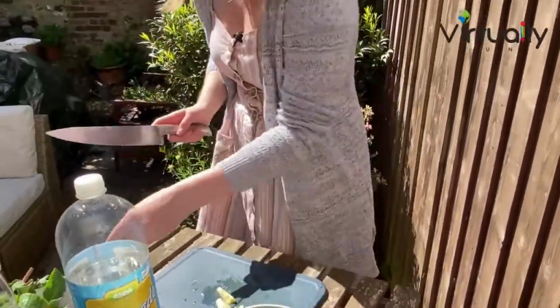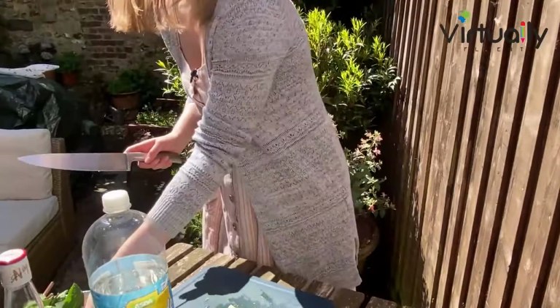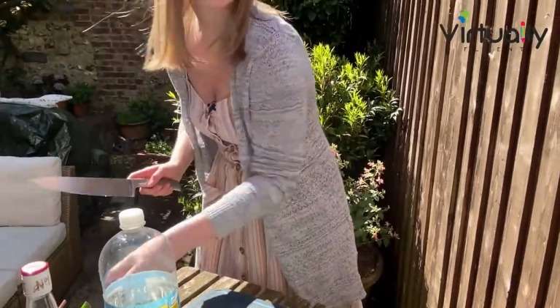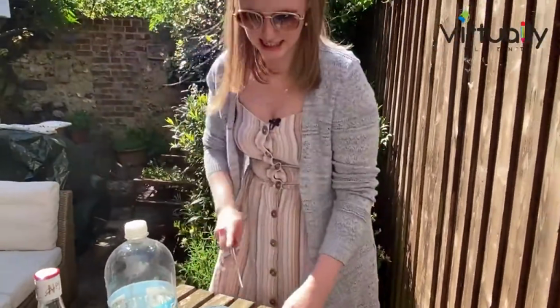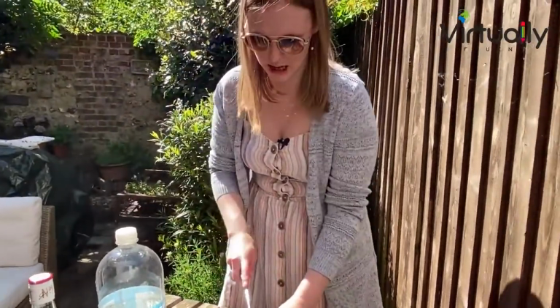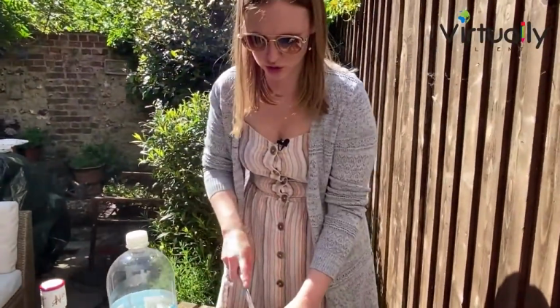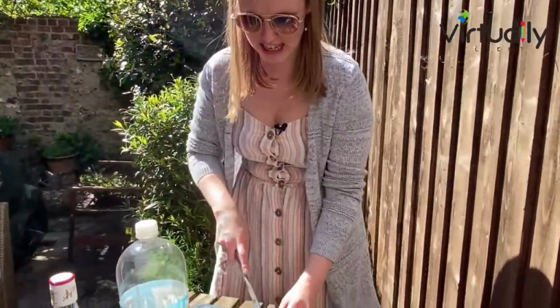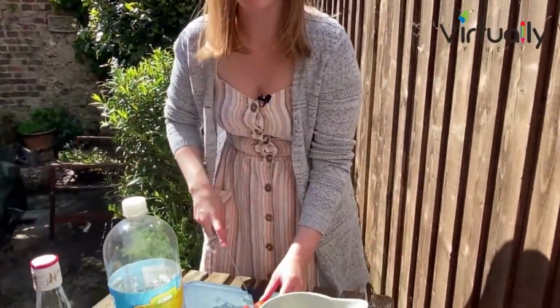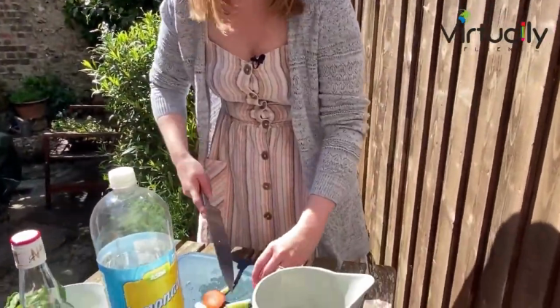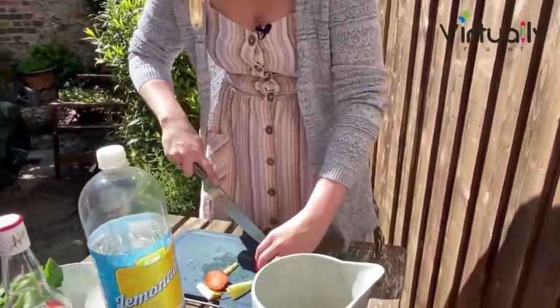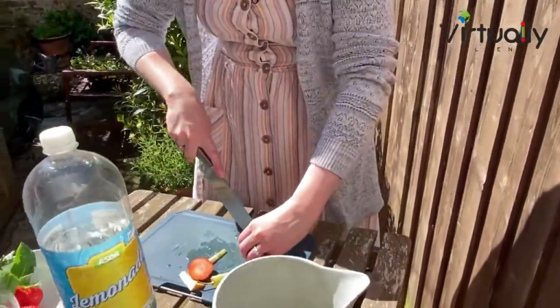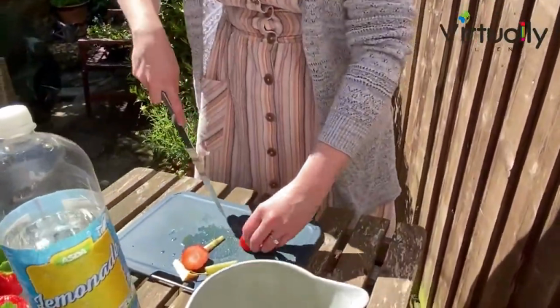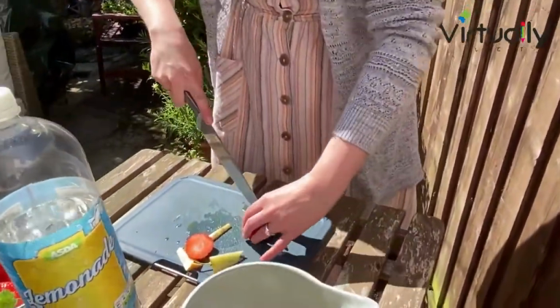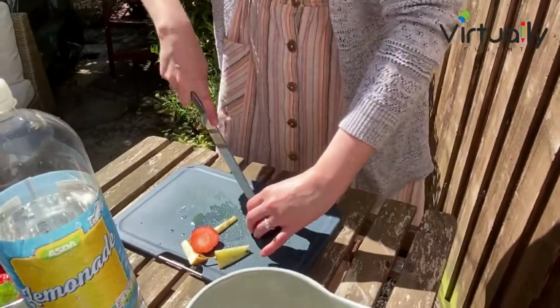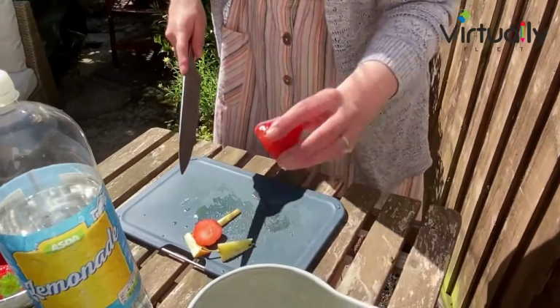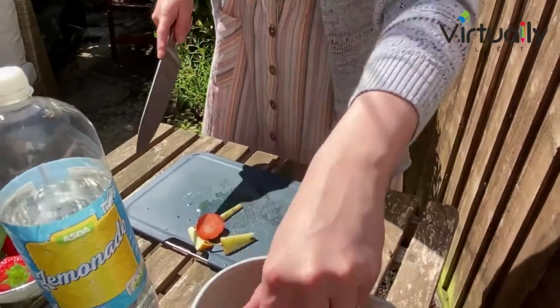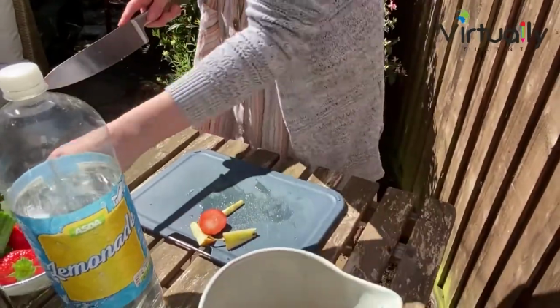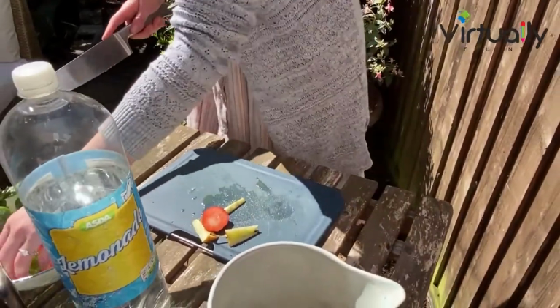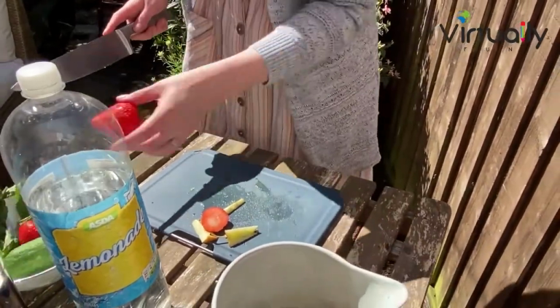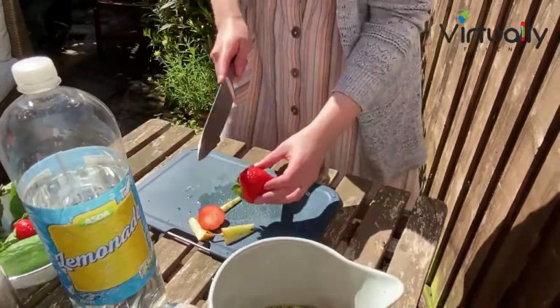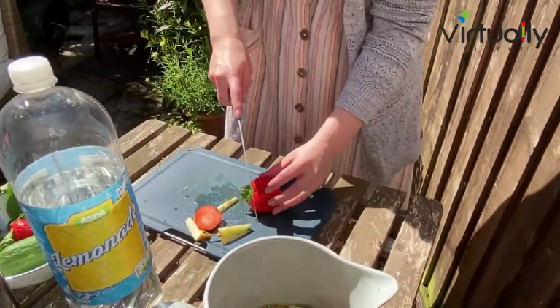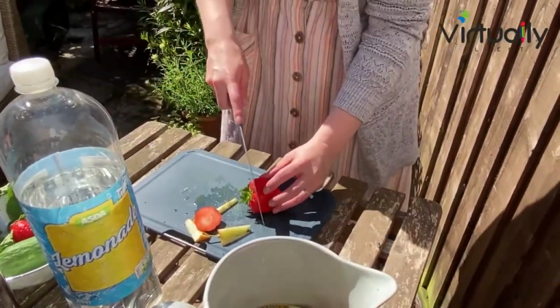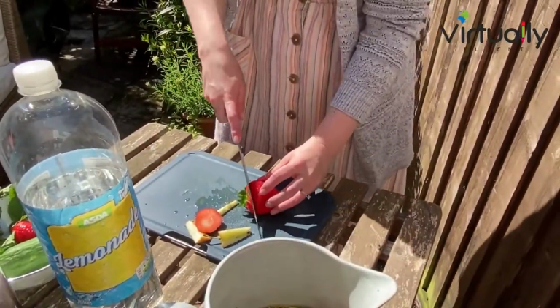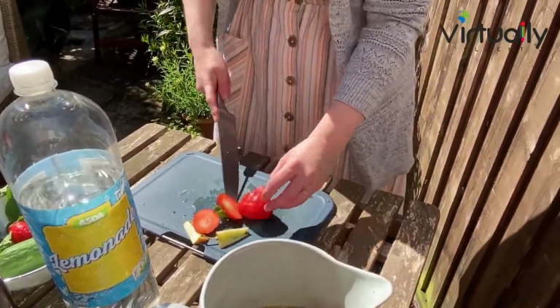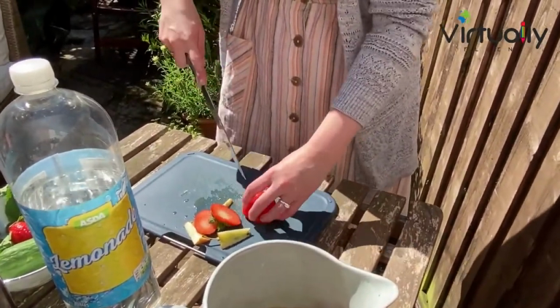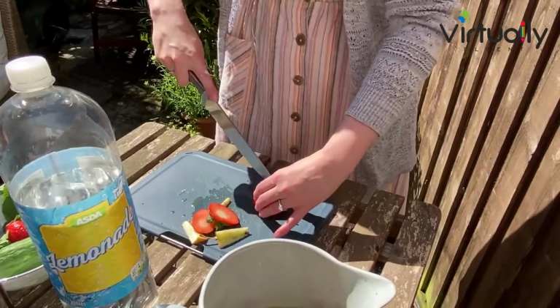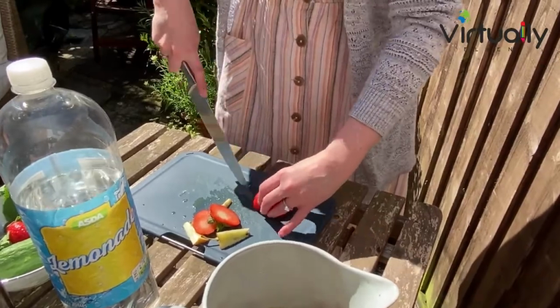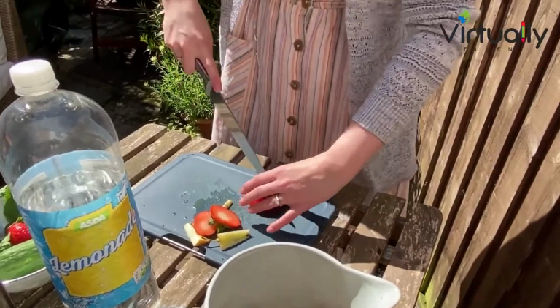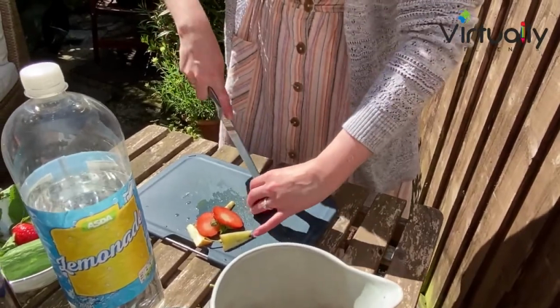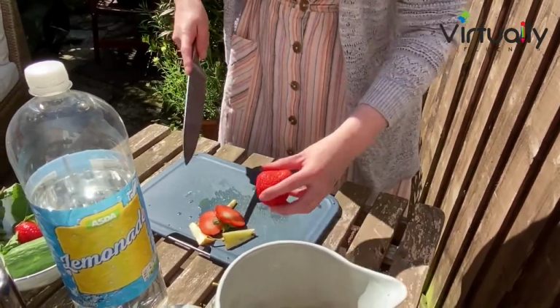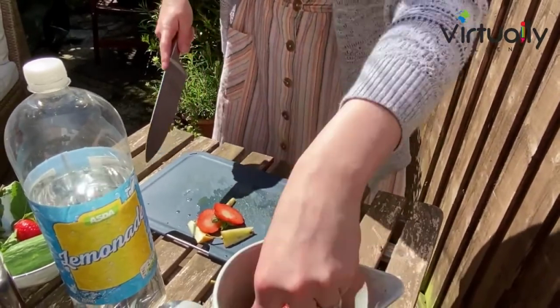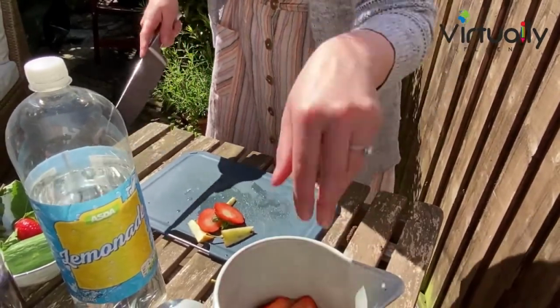Now we're going to add in some strawberries — my favourite part of this. Strawberries are perfect at this time of the year in the UK because we grow them here. They're delicious and sweet. Some very big strawberries.